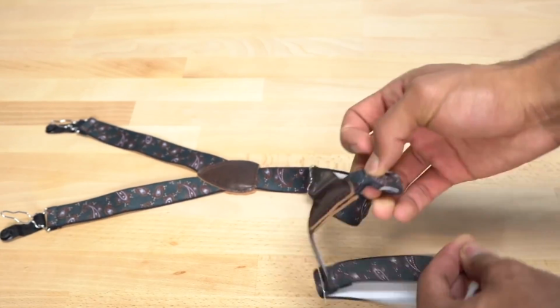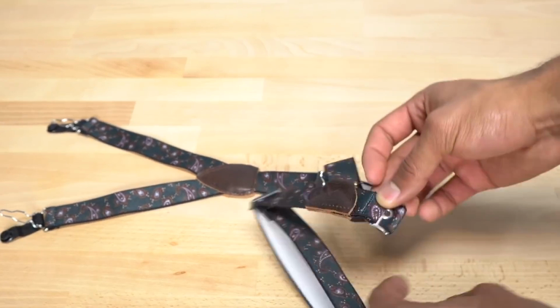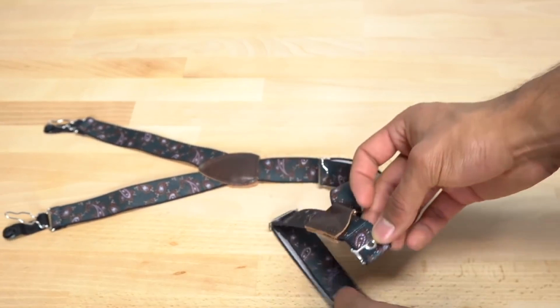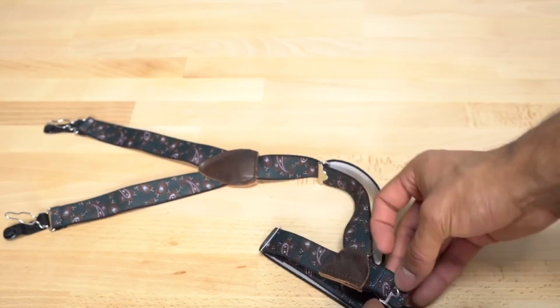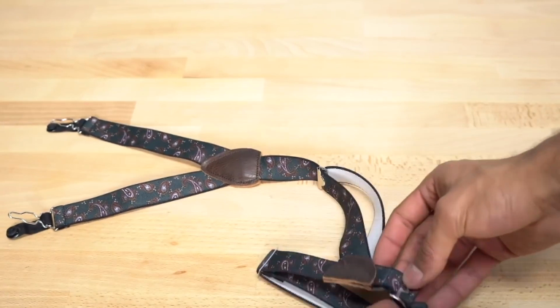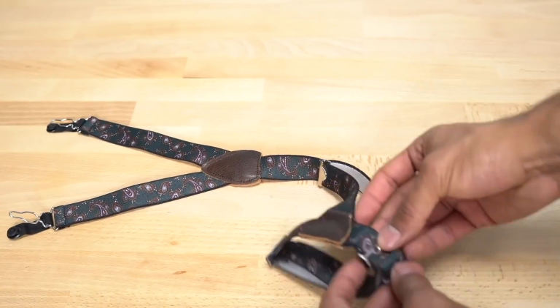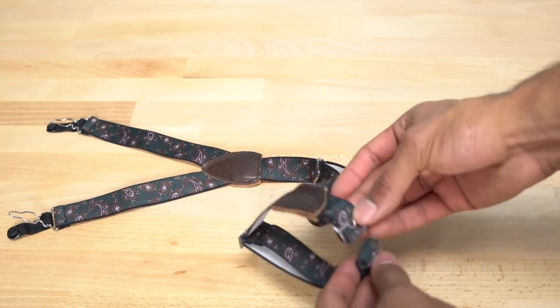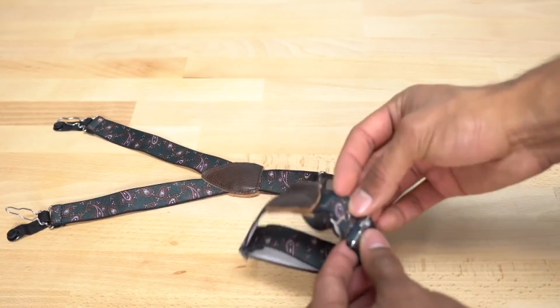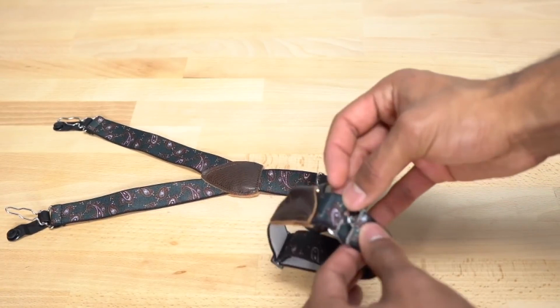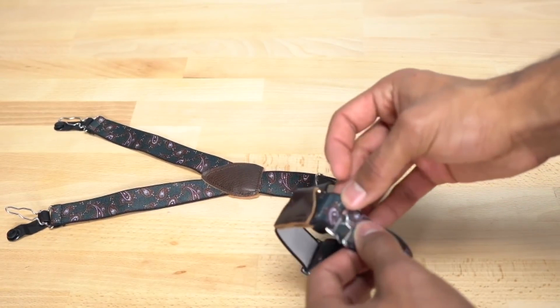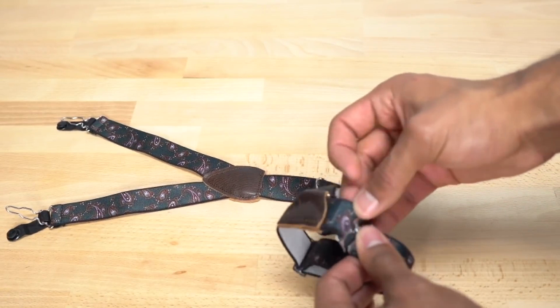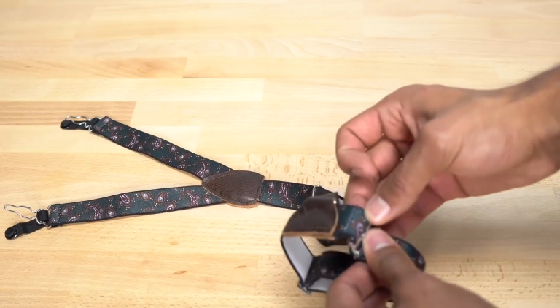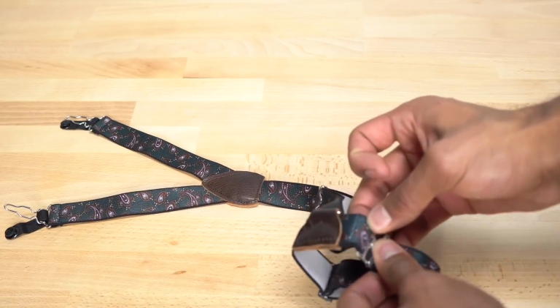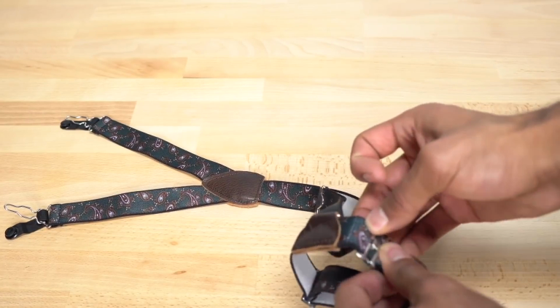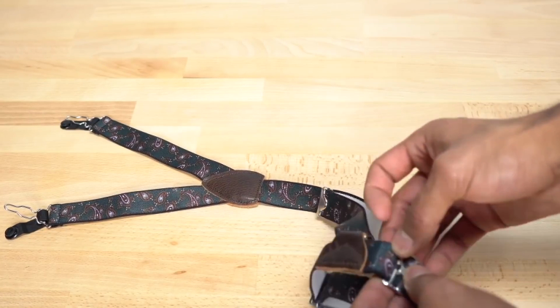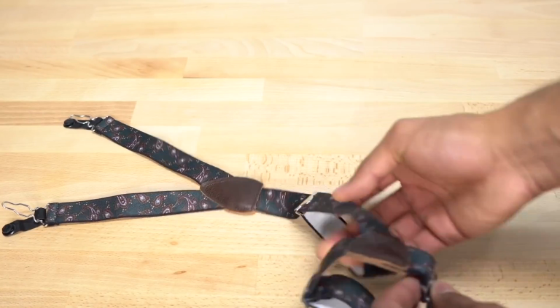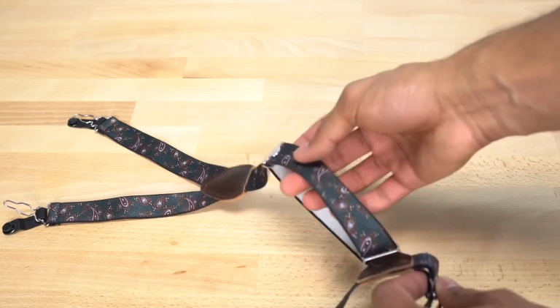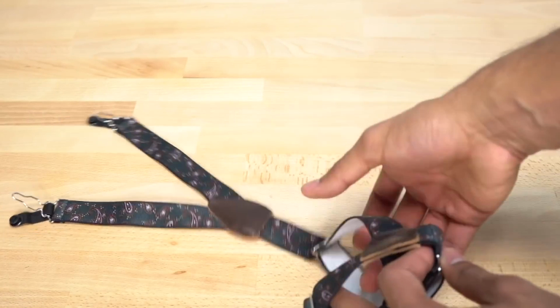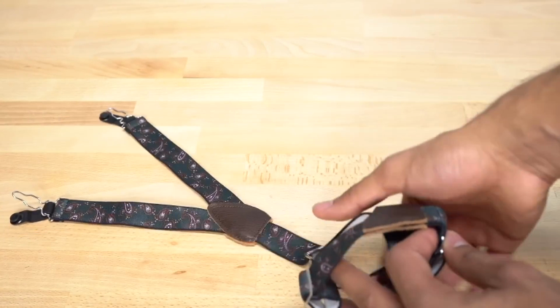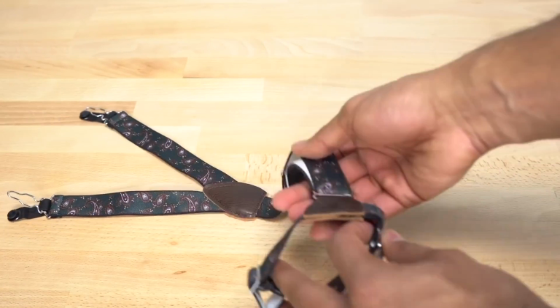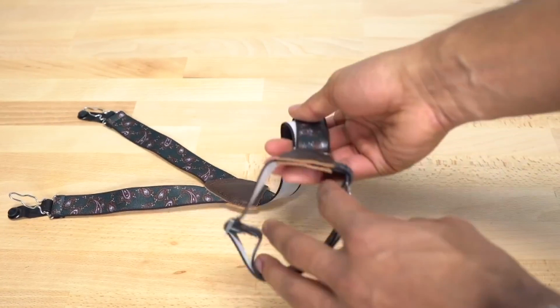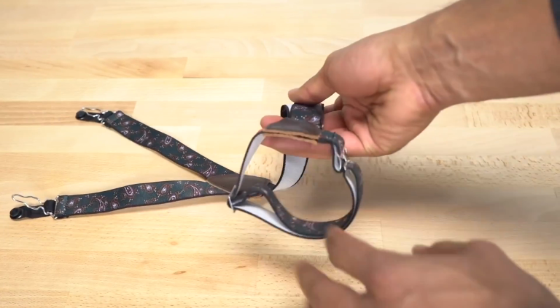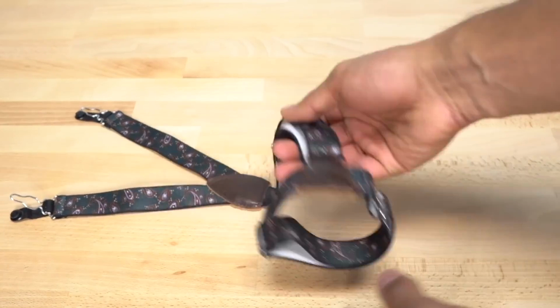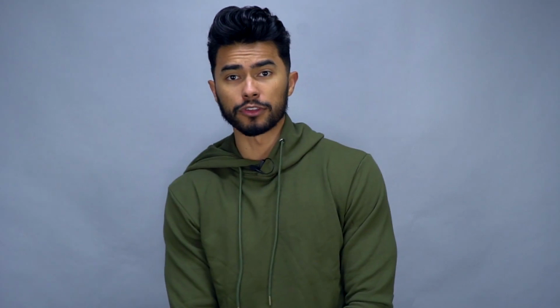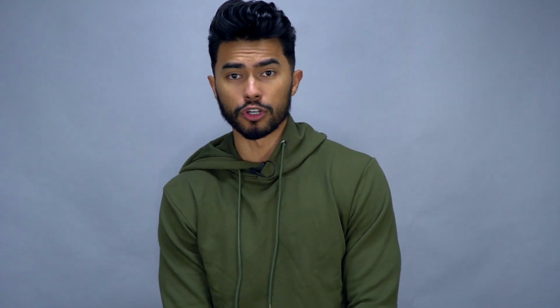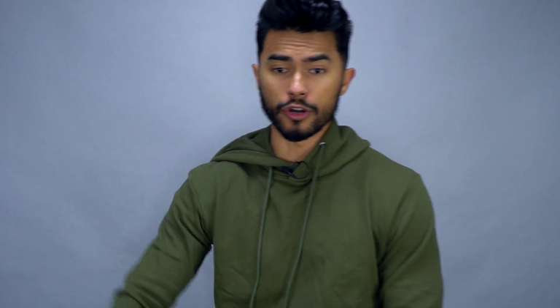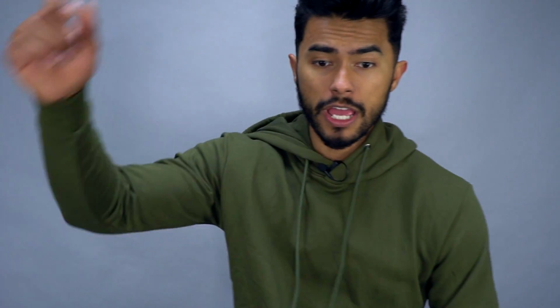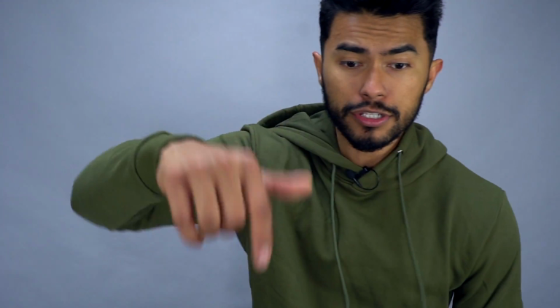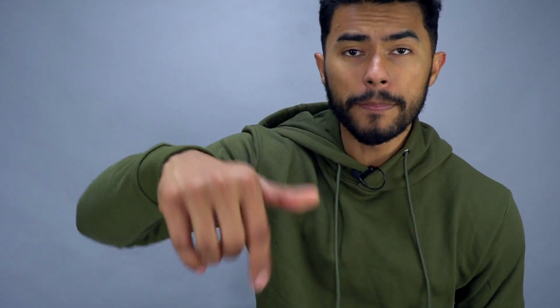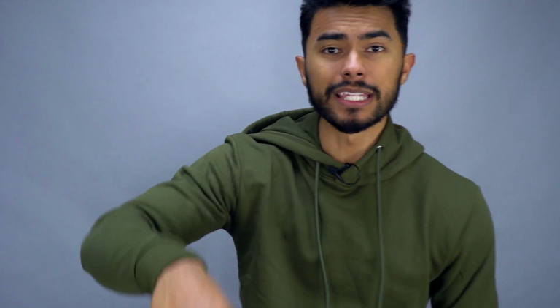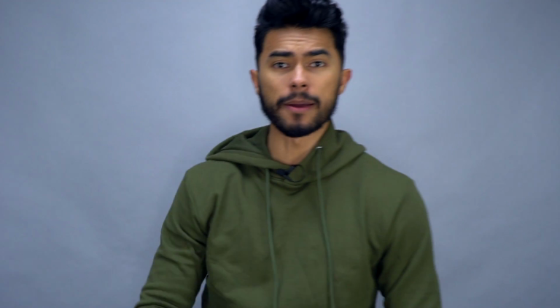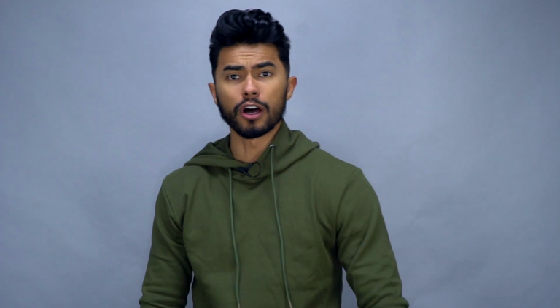They still have the elasticity. And you're paying under 30 bucks for this — that's a steal. If you guys want to check out these shirt garters, there's going to be a link down below.